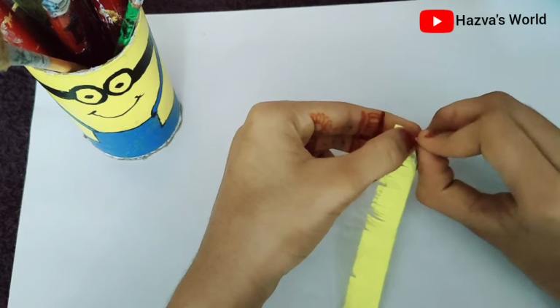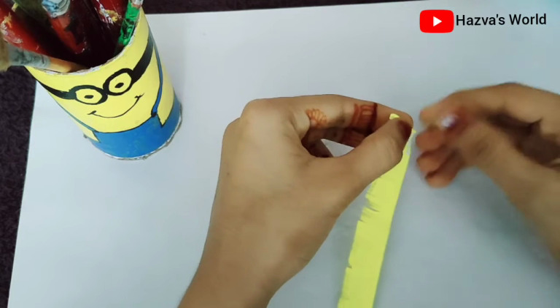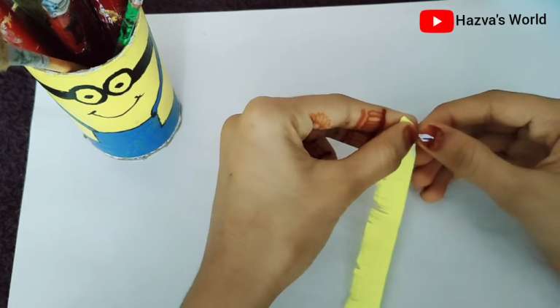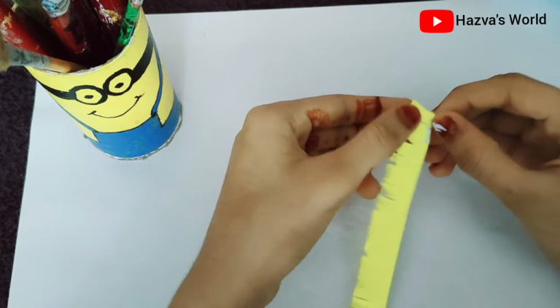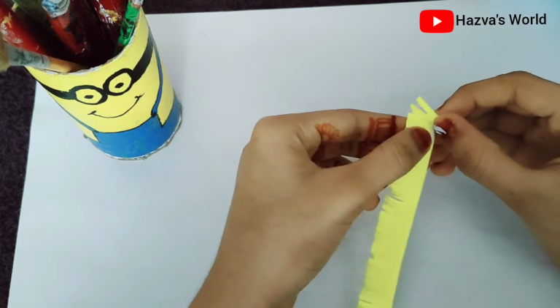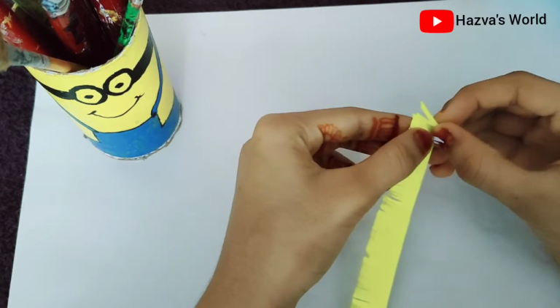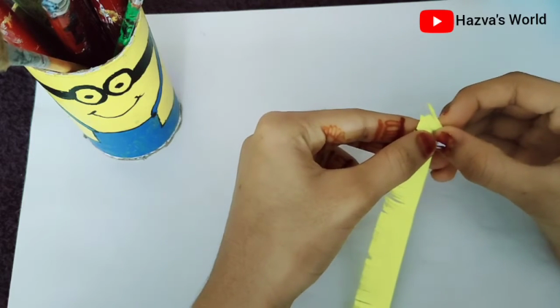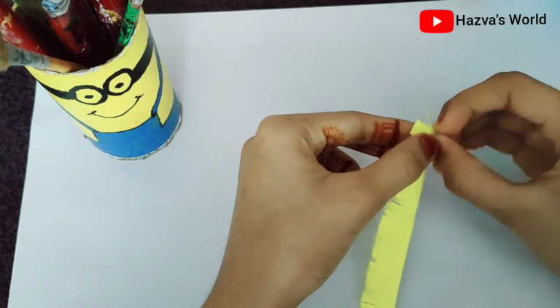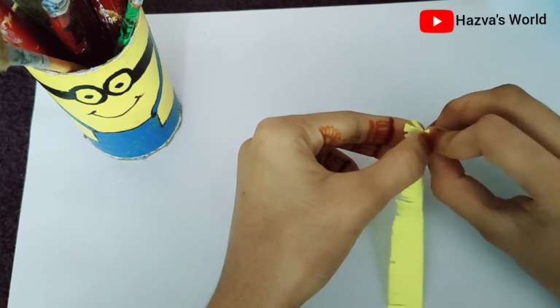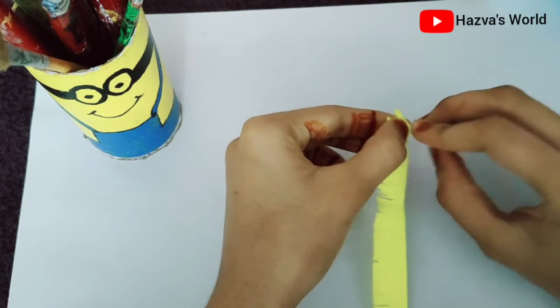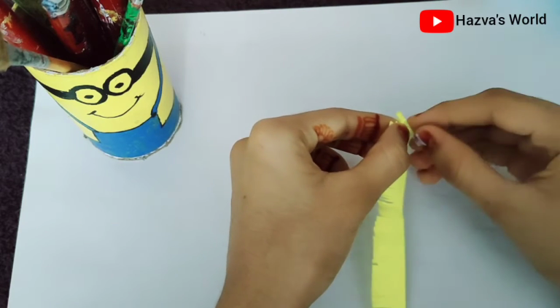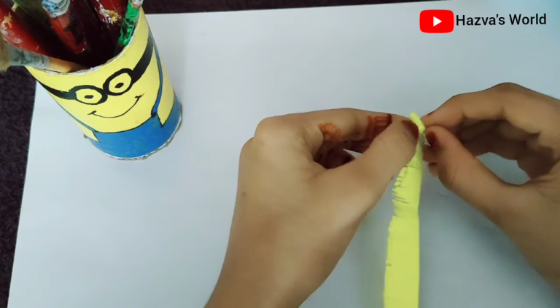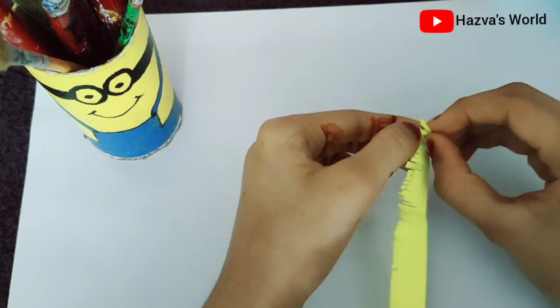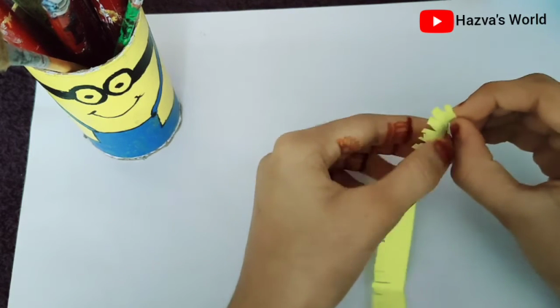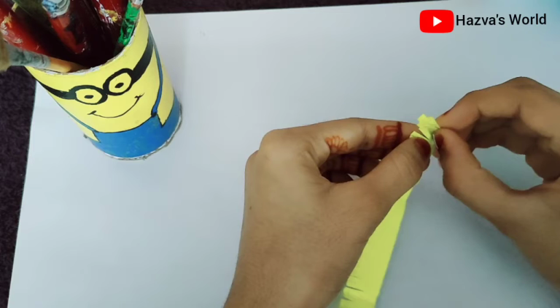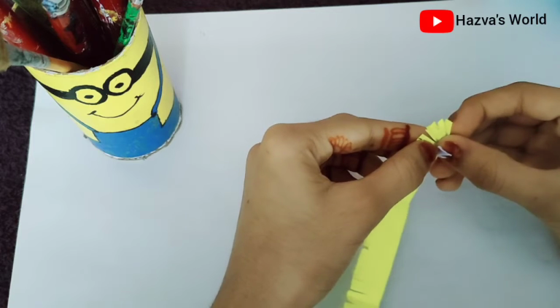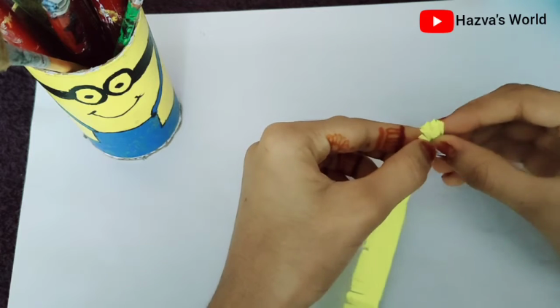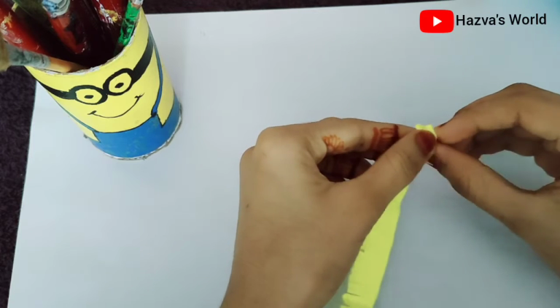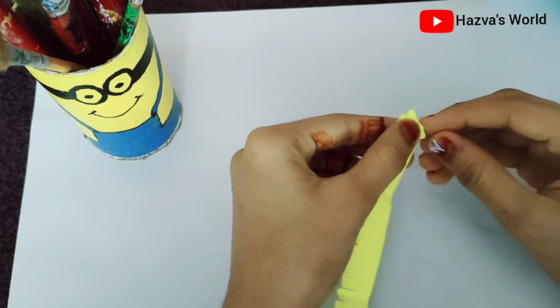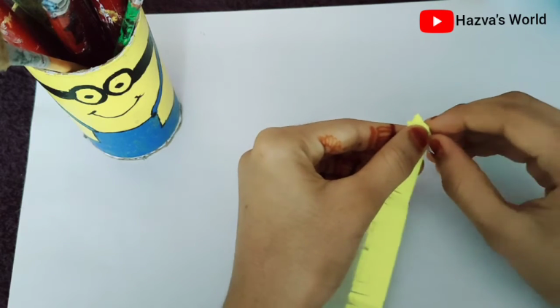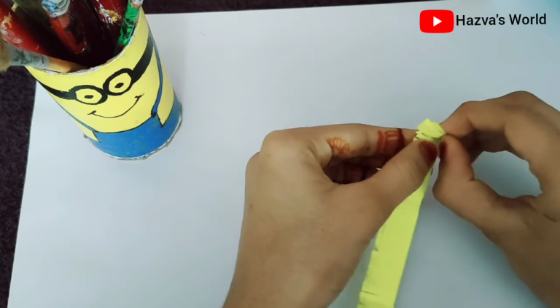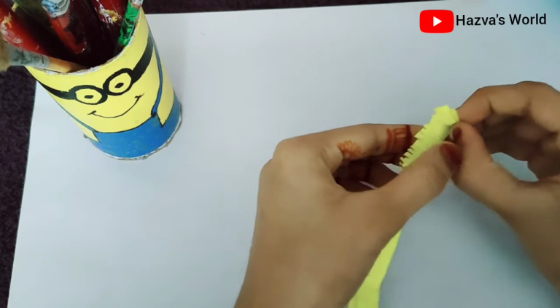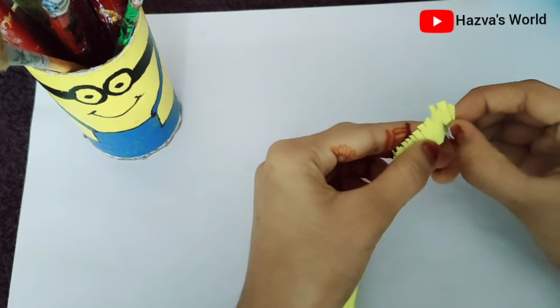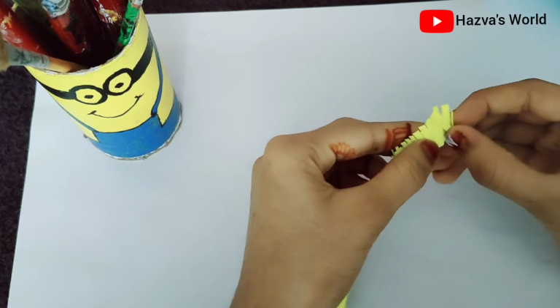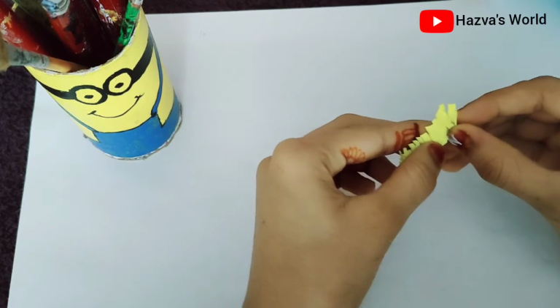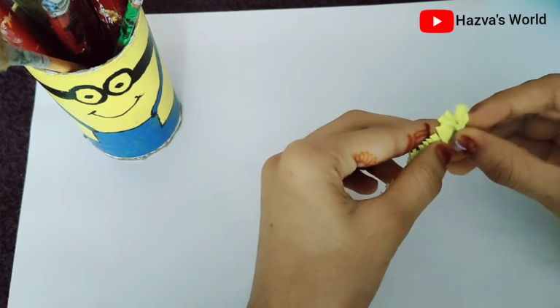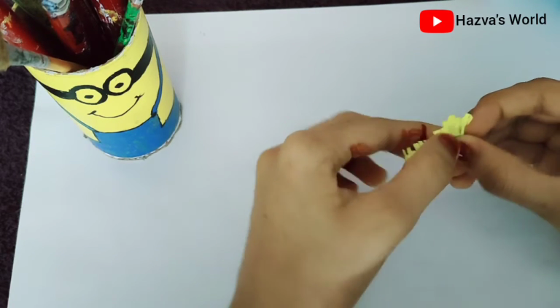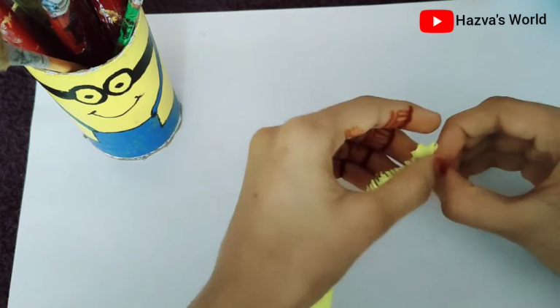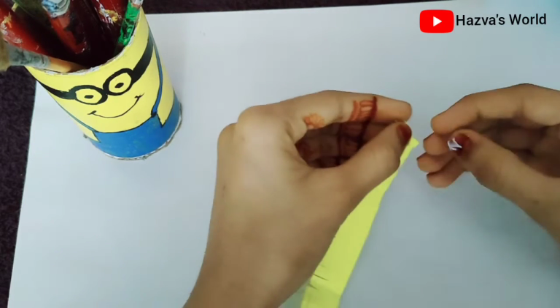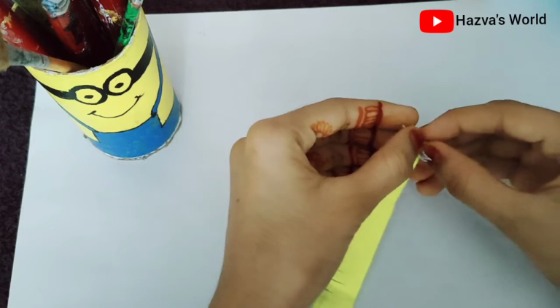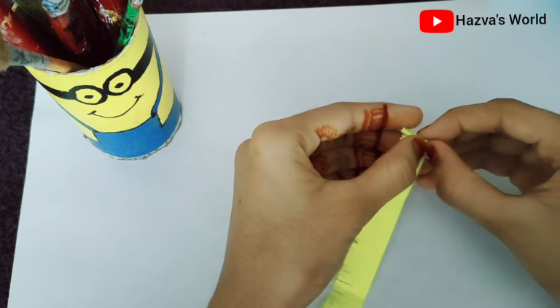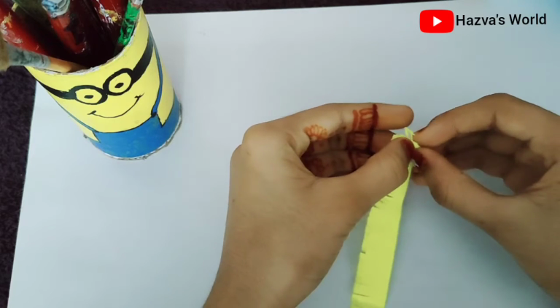I am going to show you the colors. It is yellow and pink. We are going to match the two colors.